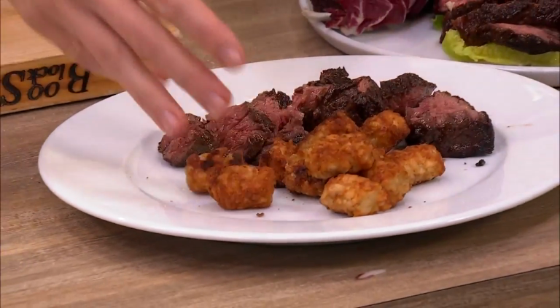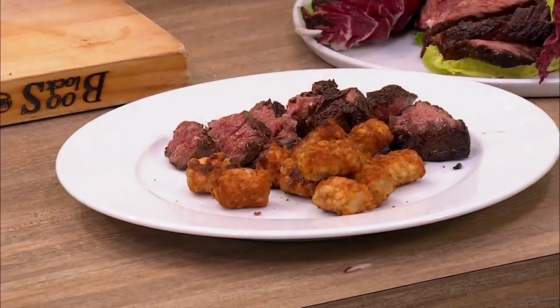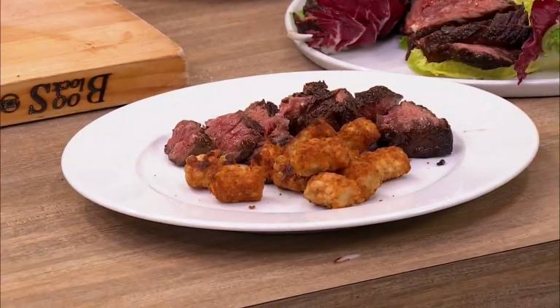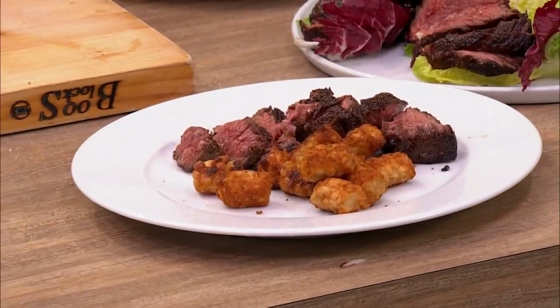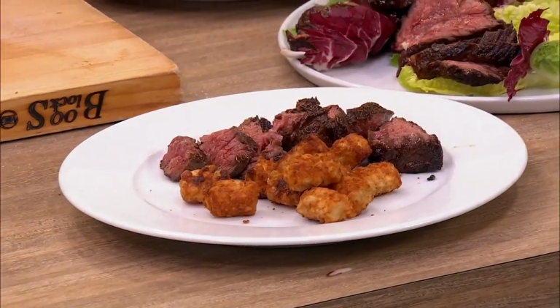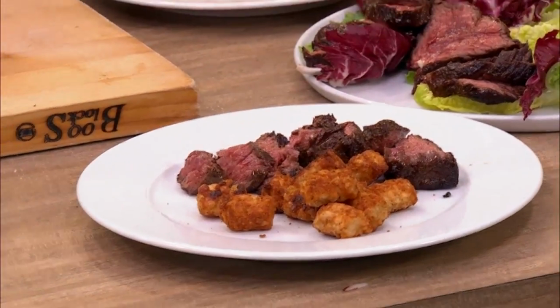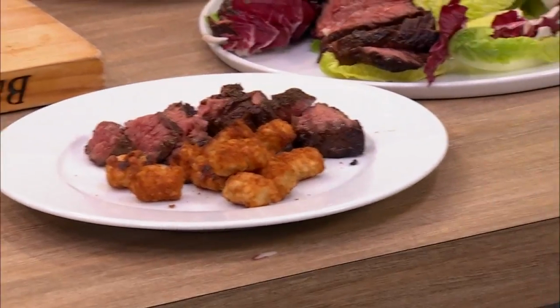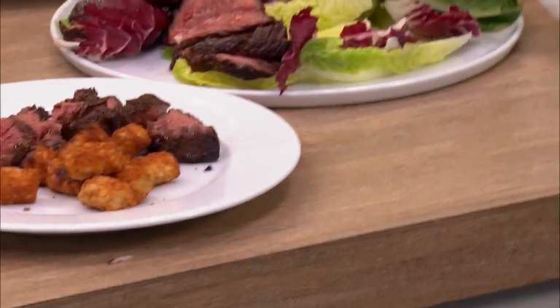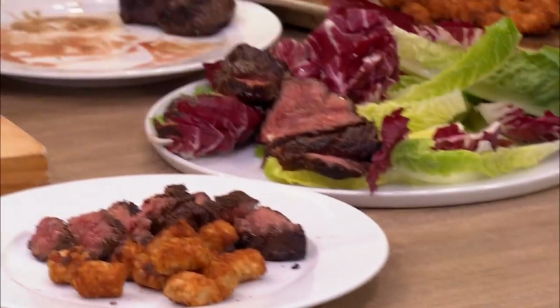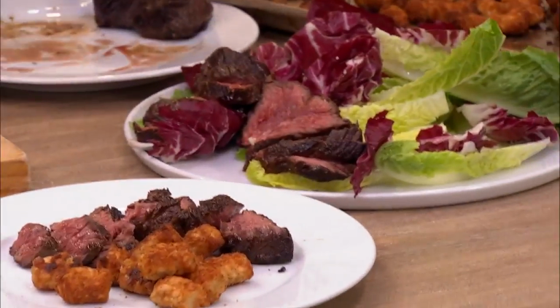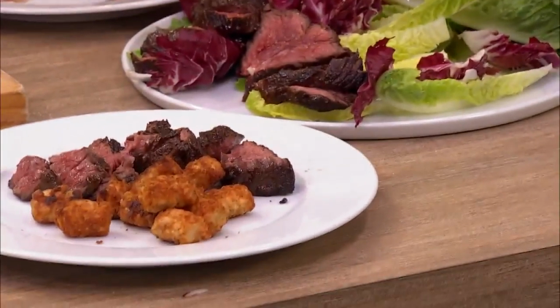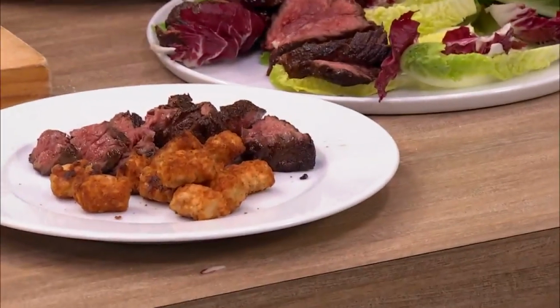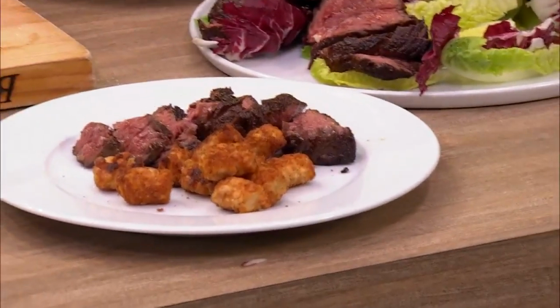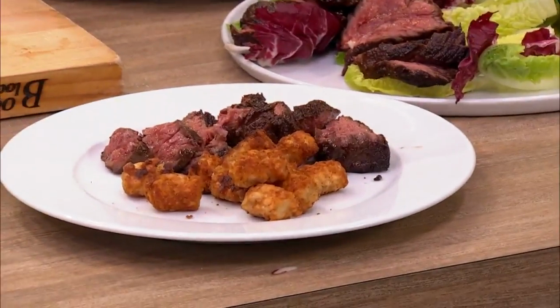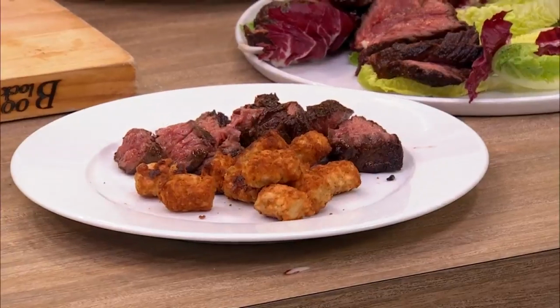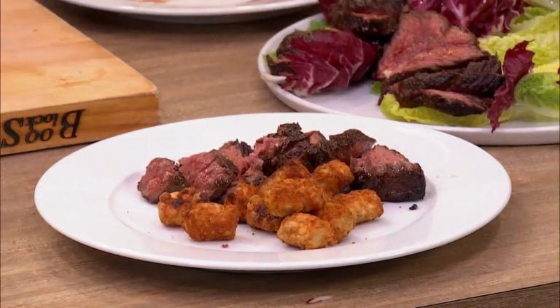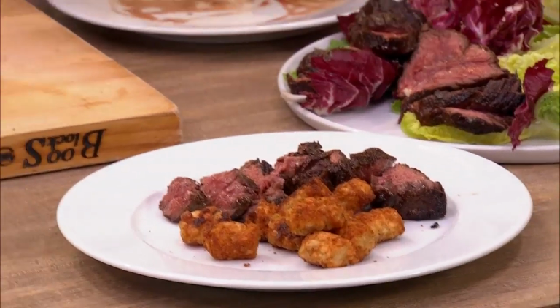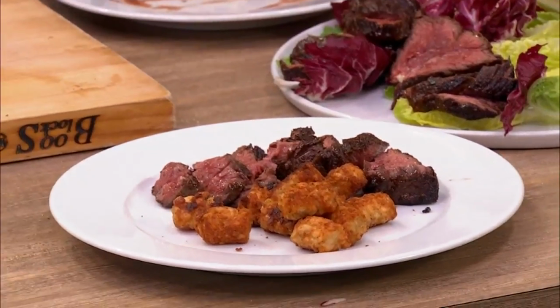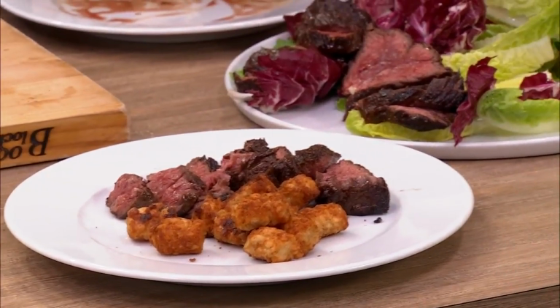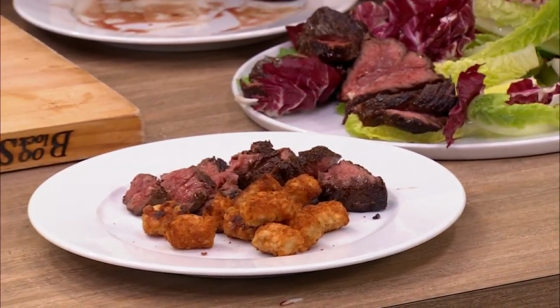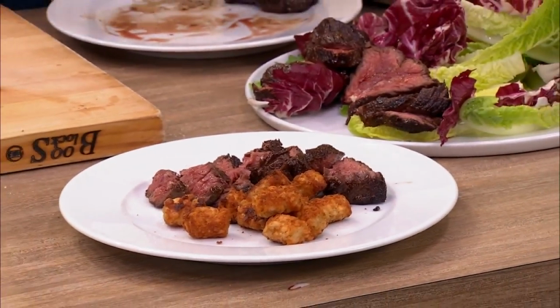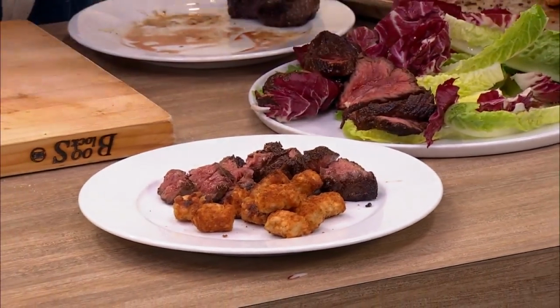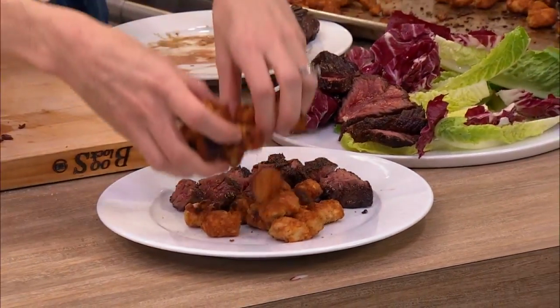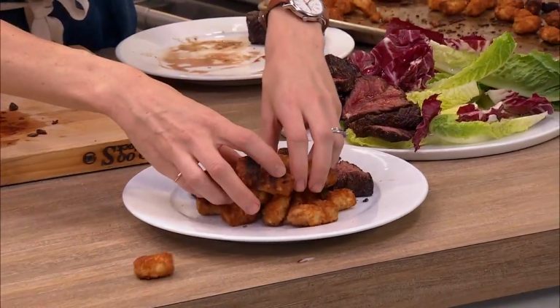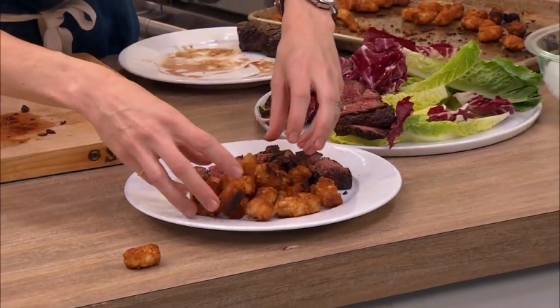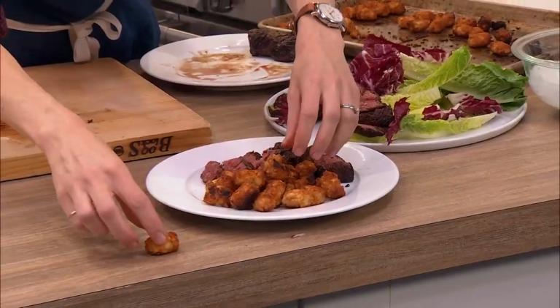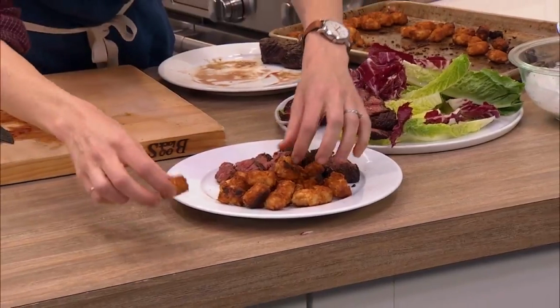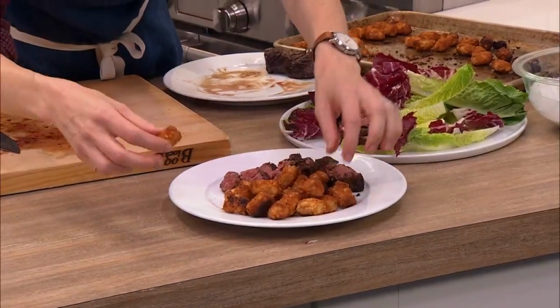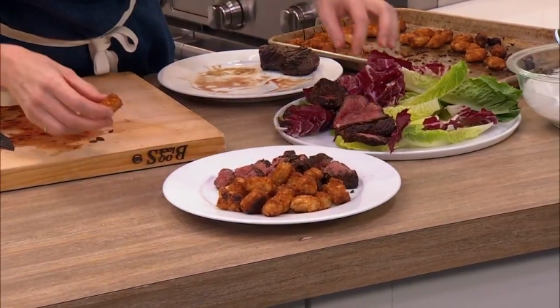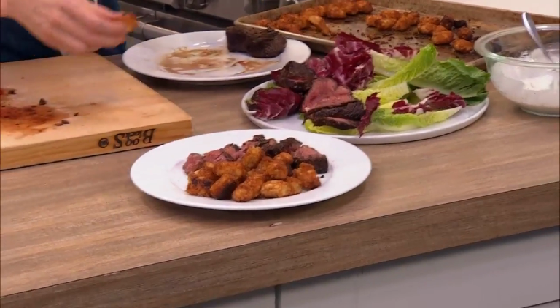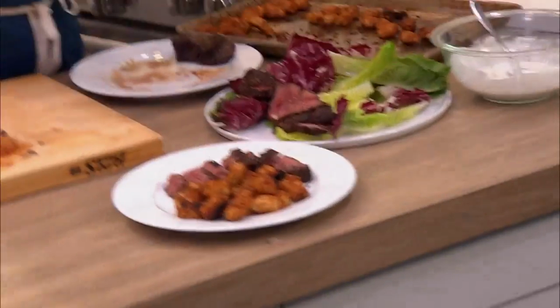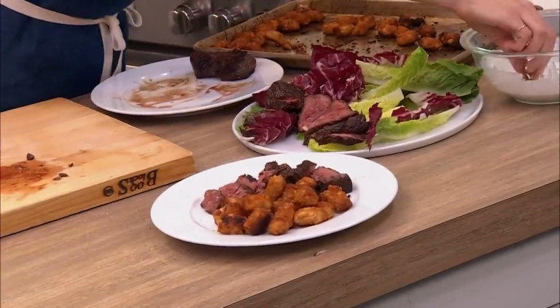You make your pan sauce, you make your creamy dressing, serve them on the side for dipping the tots. That sounds pretty good to me. Brilliant!